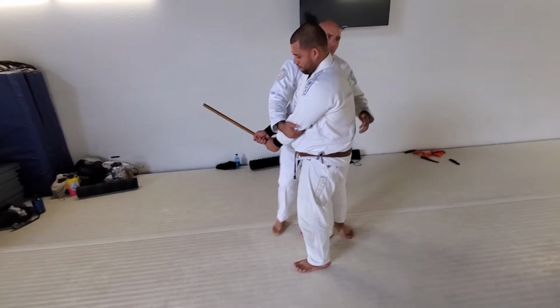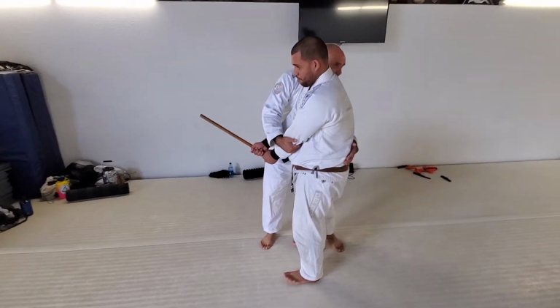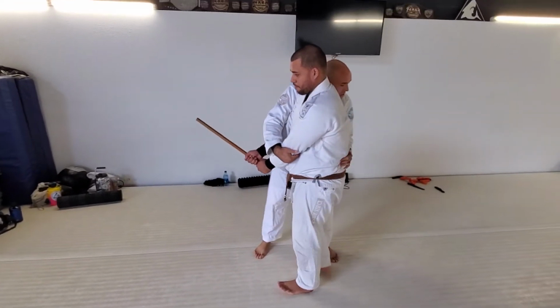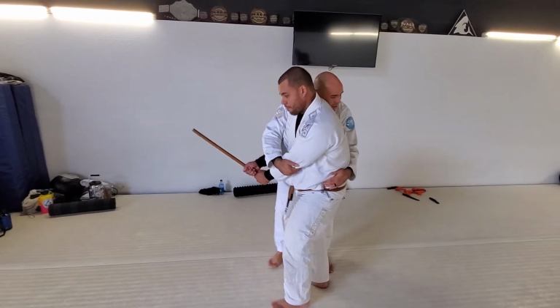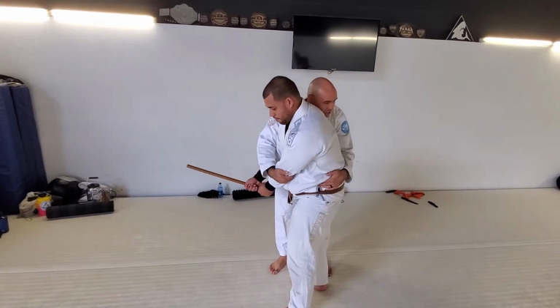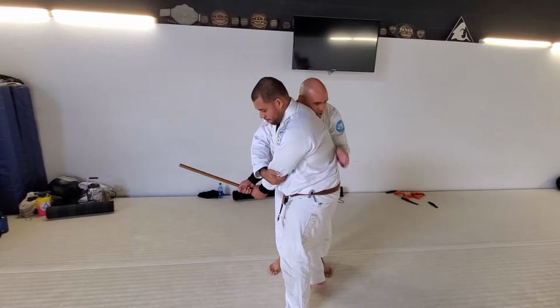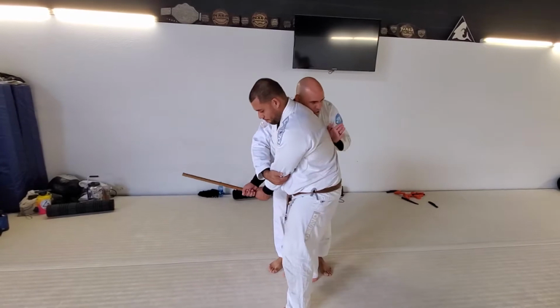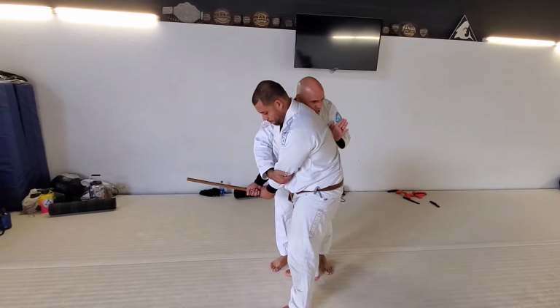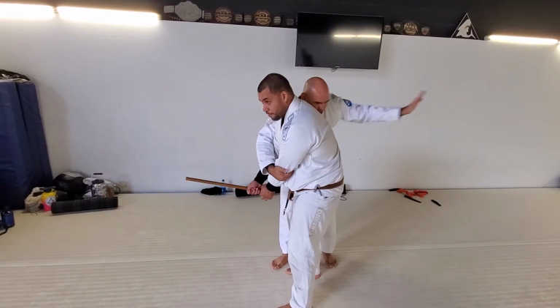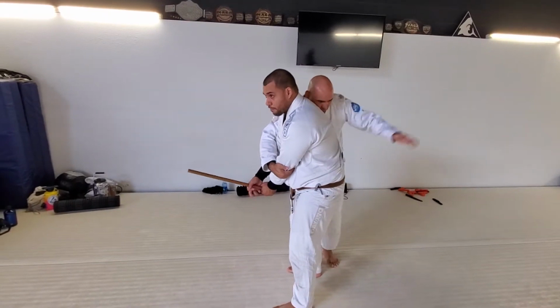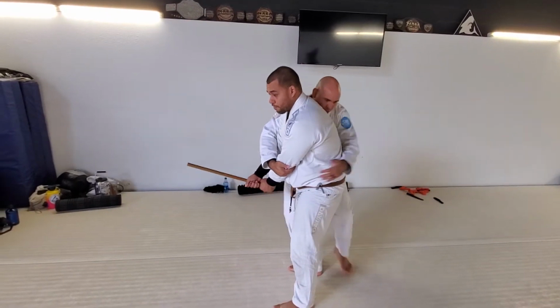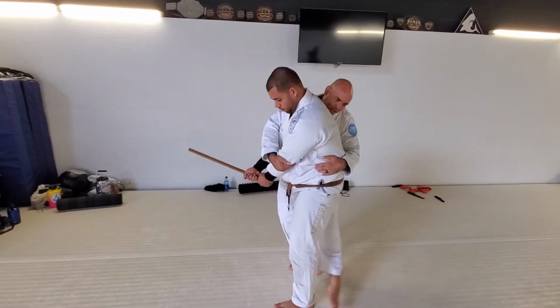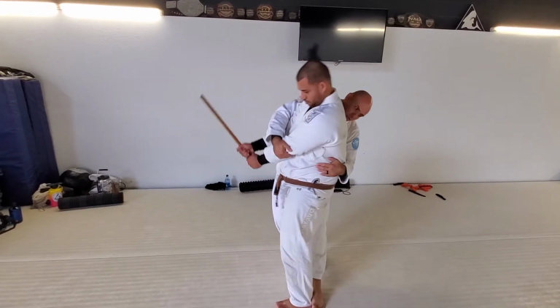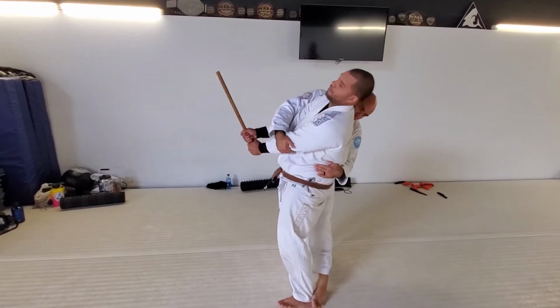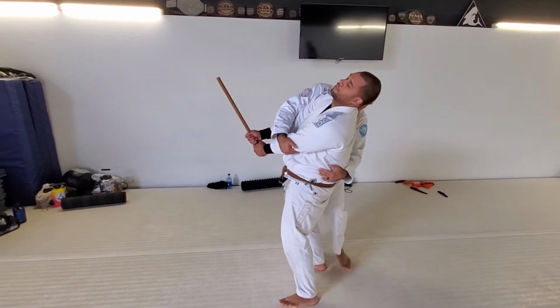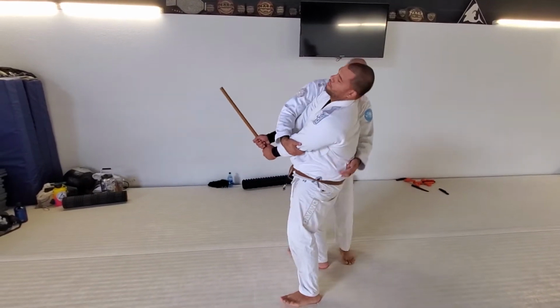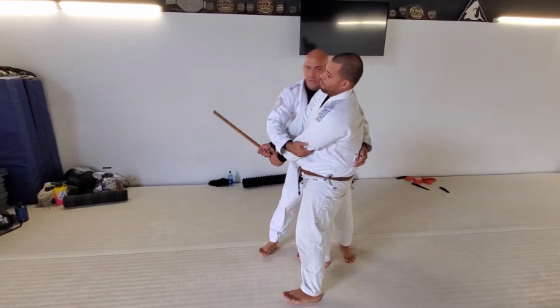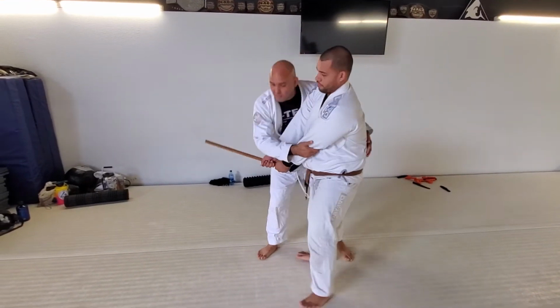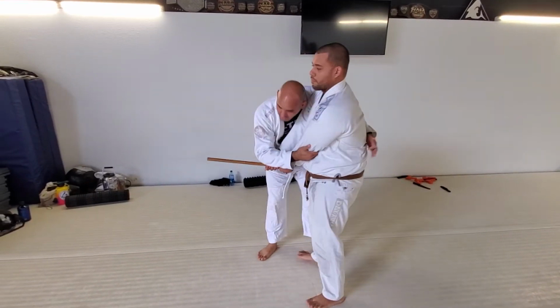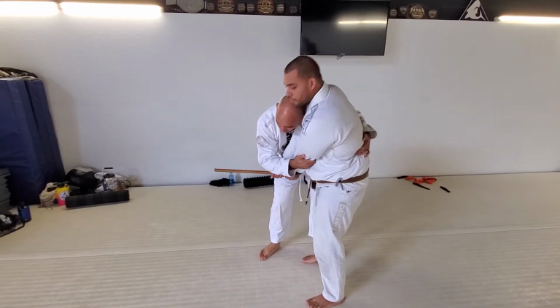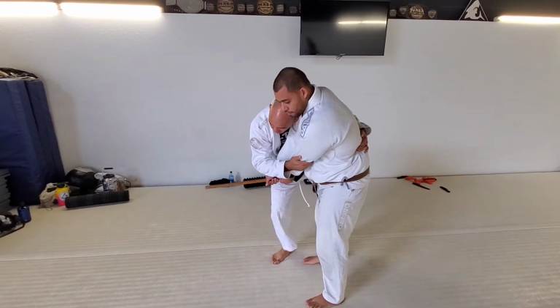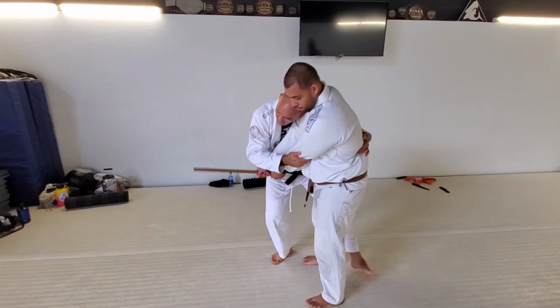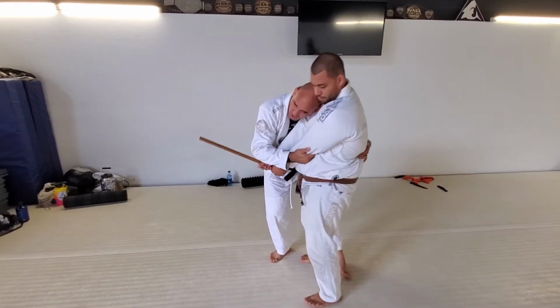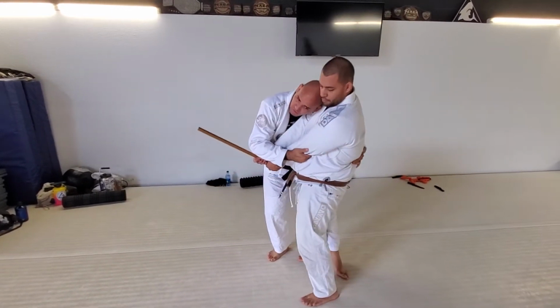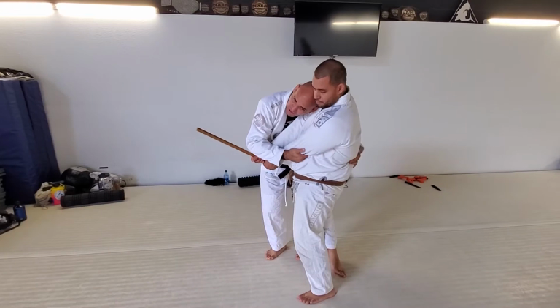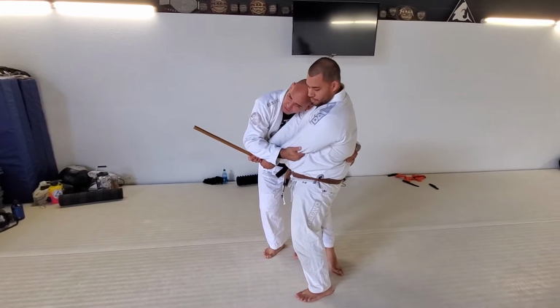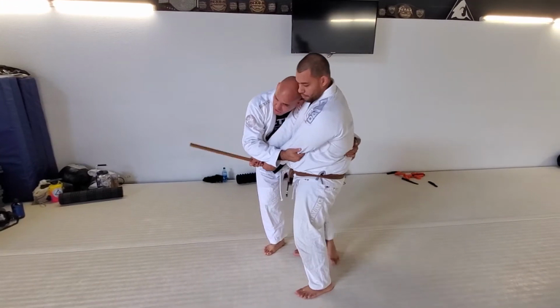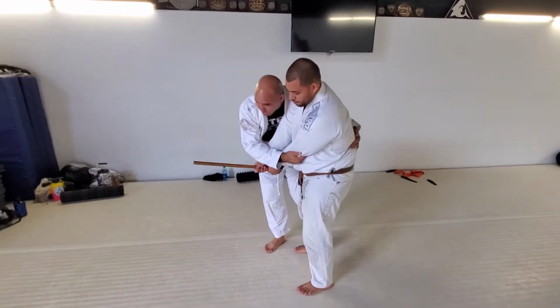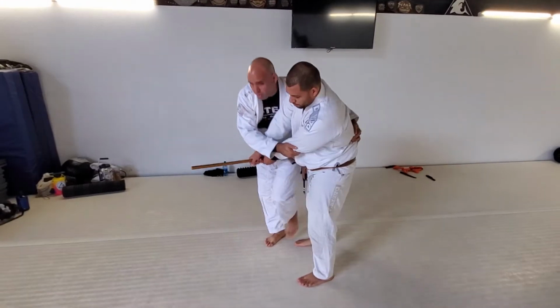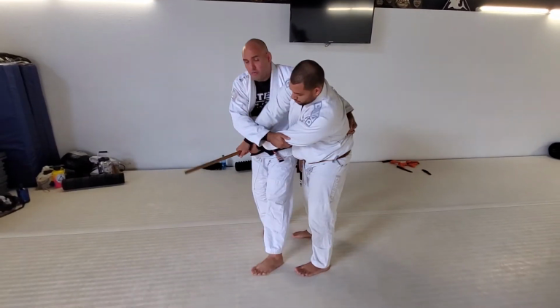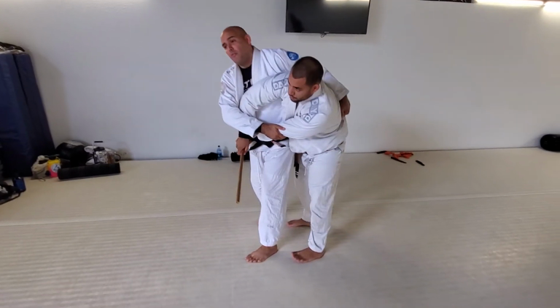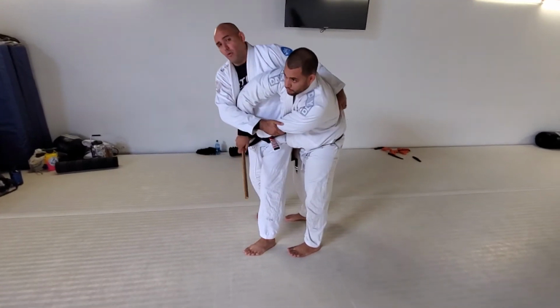But if your head is on the back side, it's more okay to go just to the back. If your head's in the front here, you don't want to hit the back trip too much — you always want to go forward.